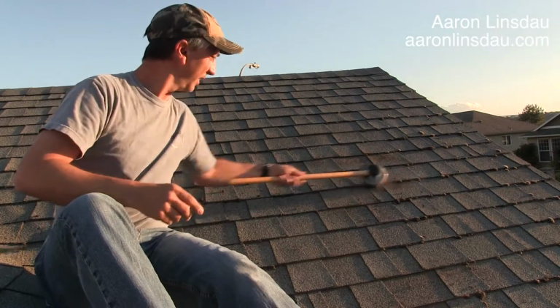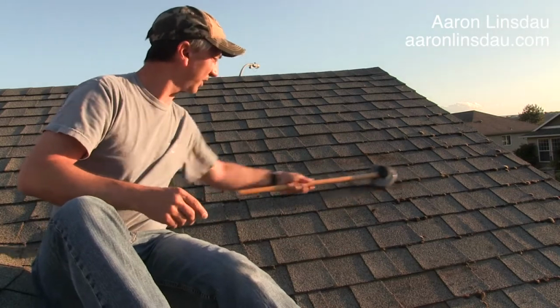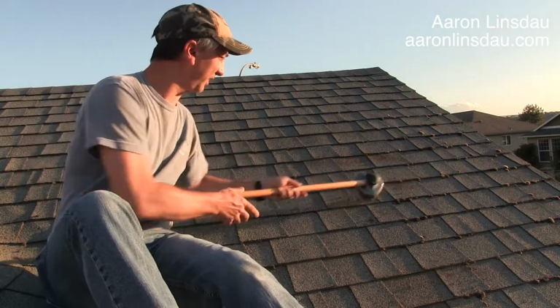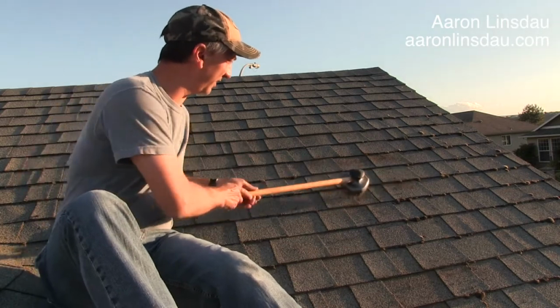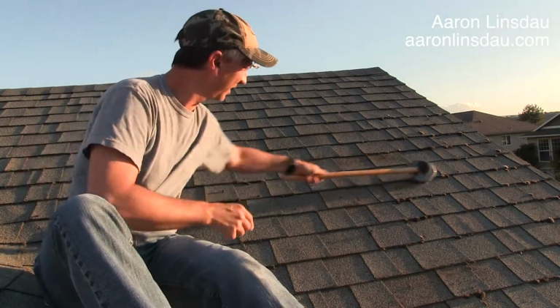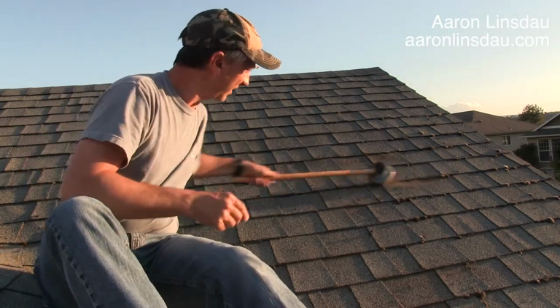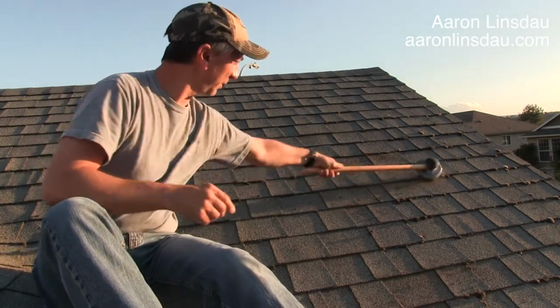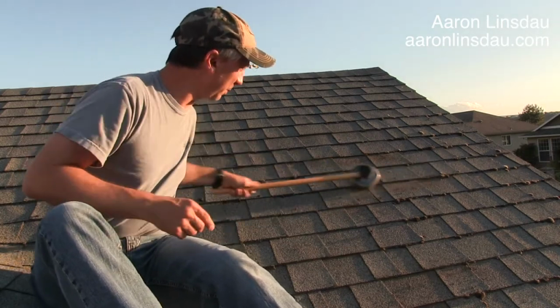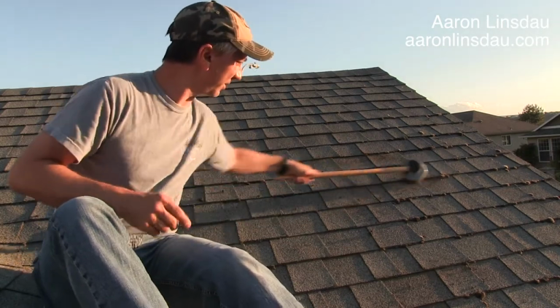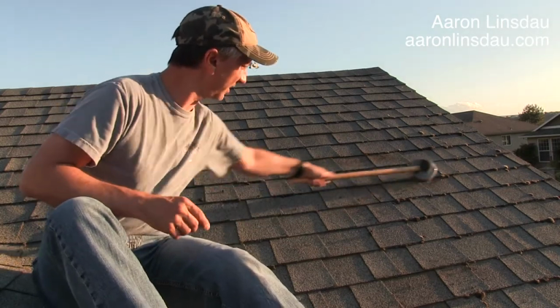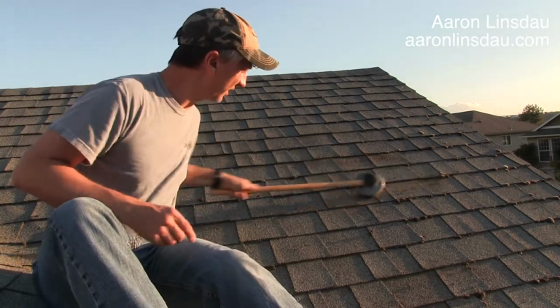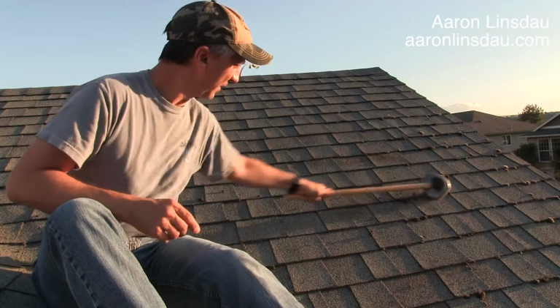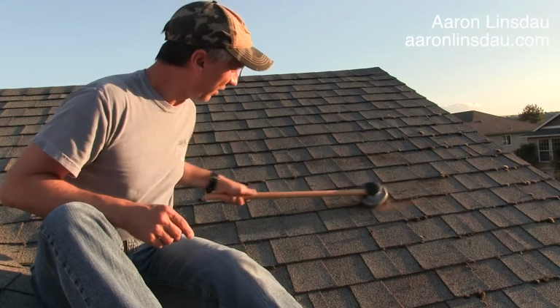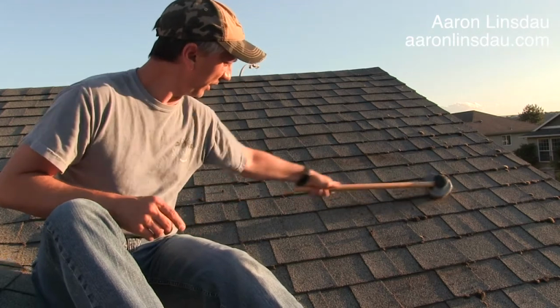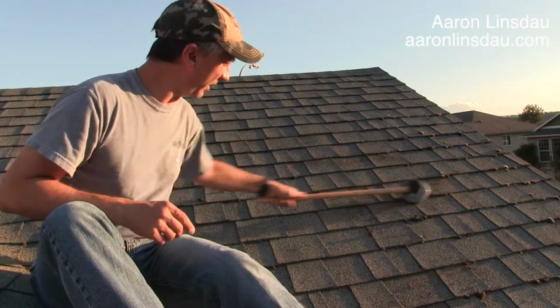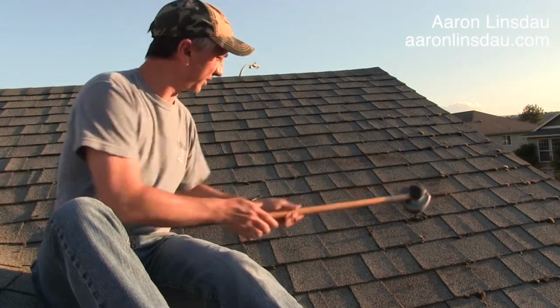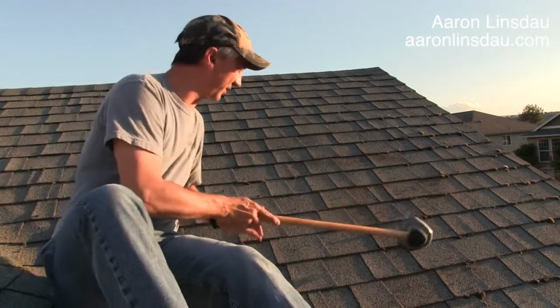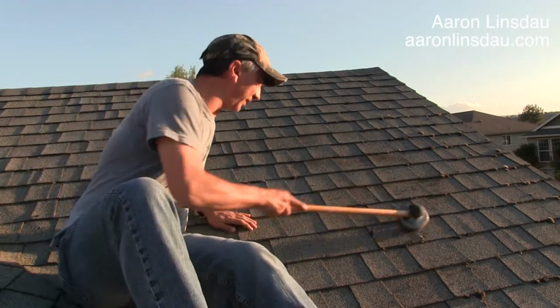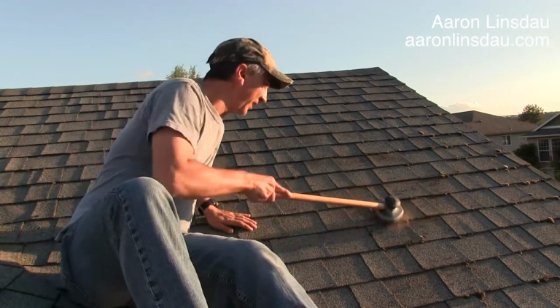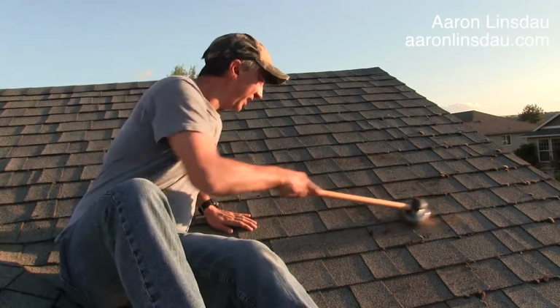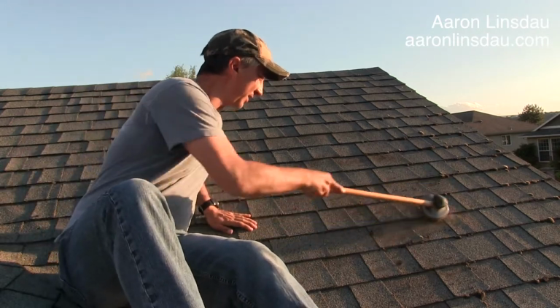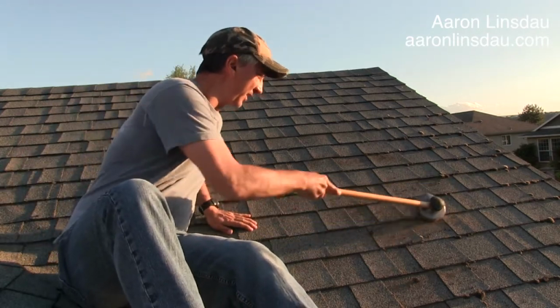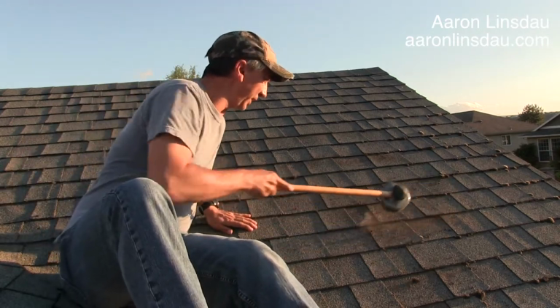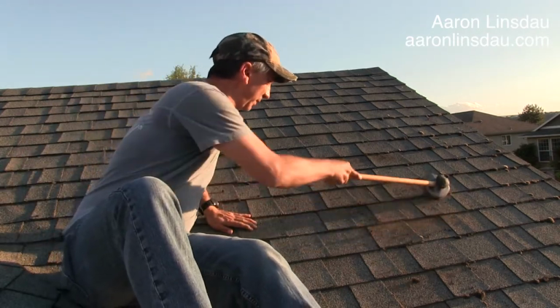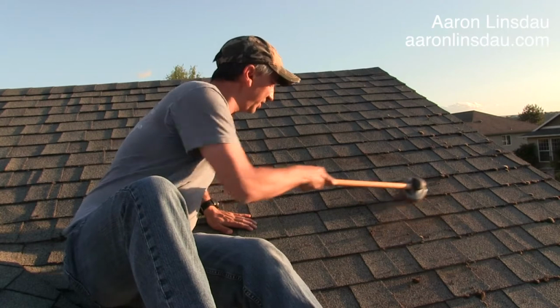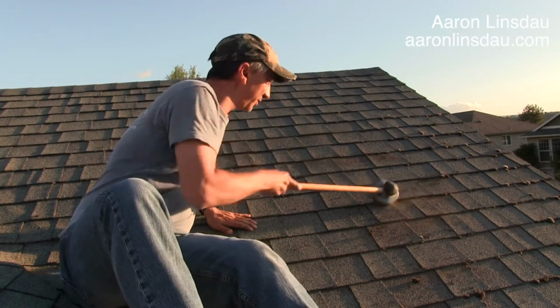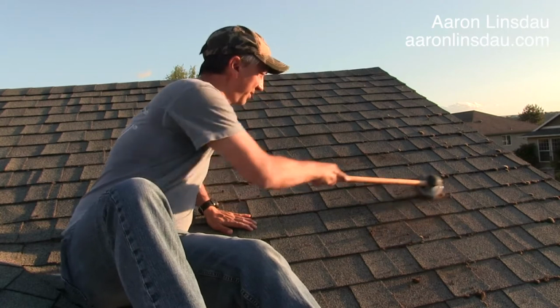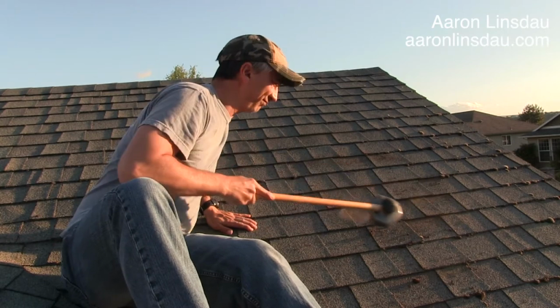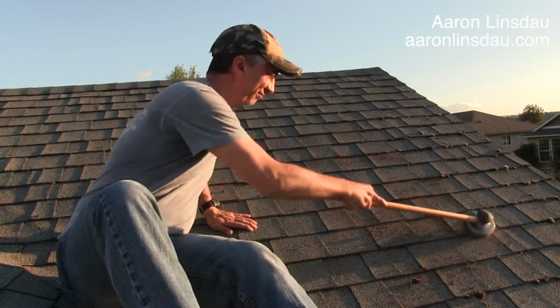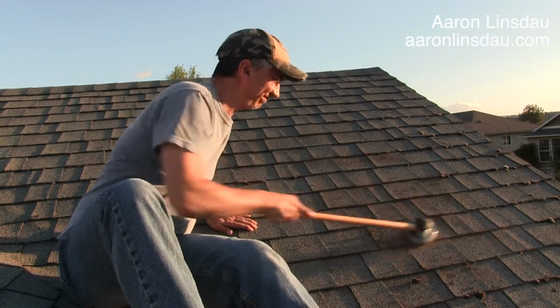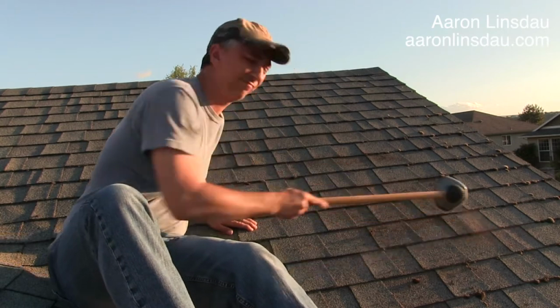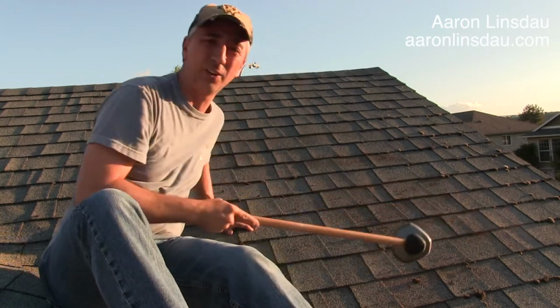And as you can see, in just mere moments, all of that moss is gone and it is not wrecking my shingles at all.